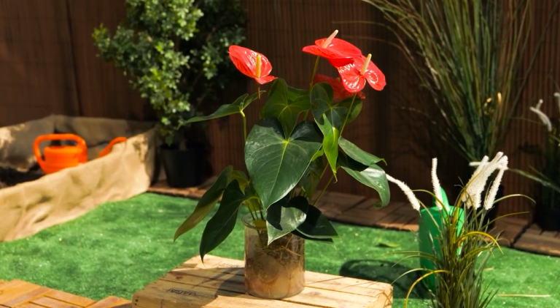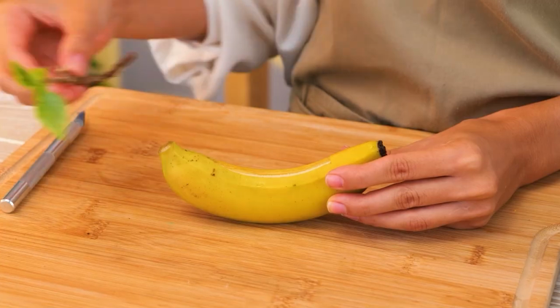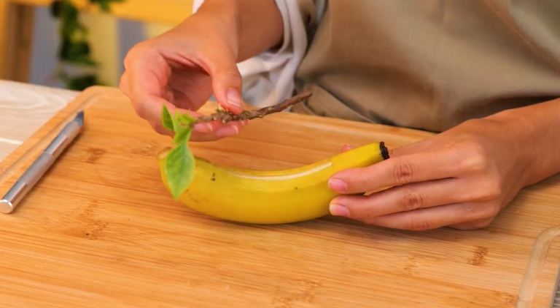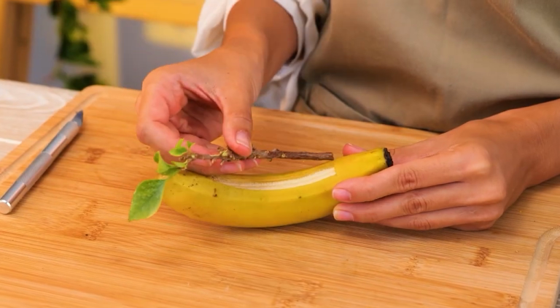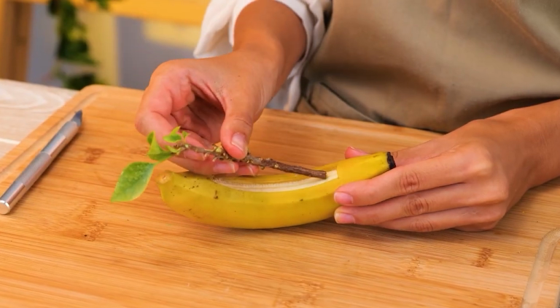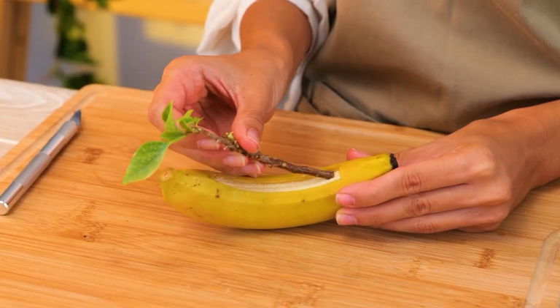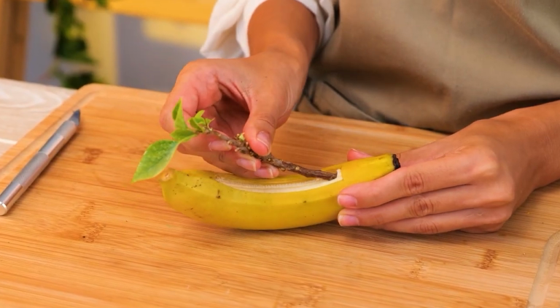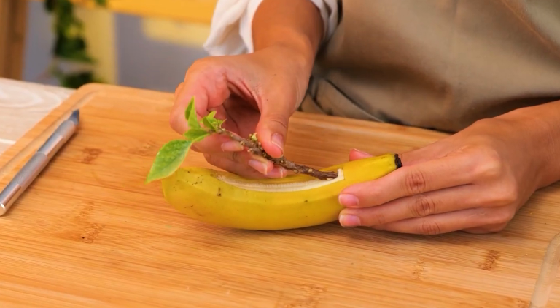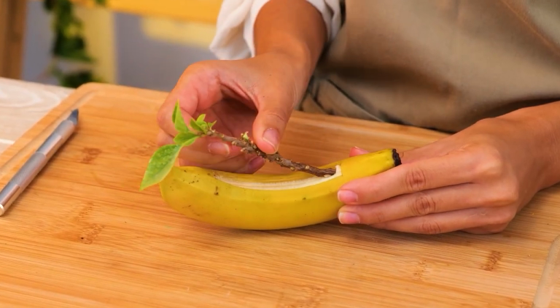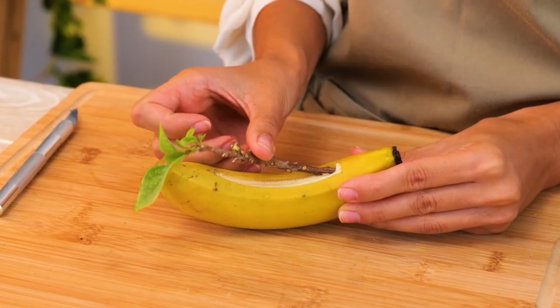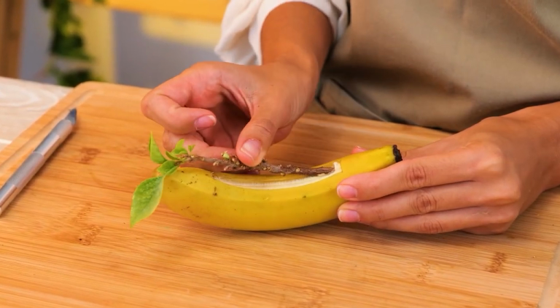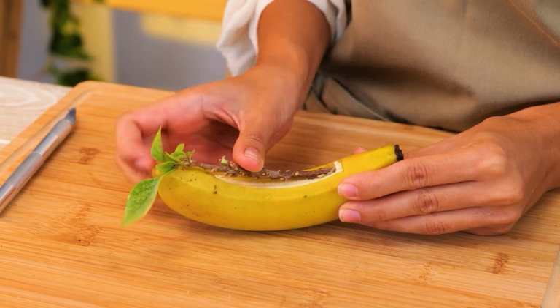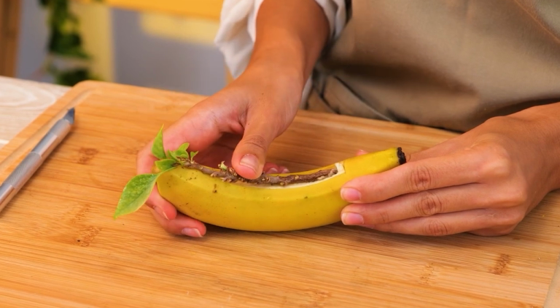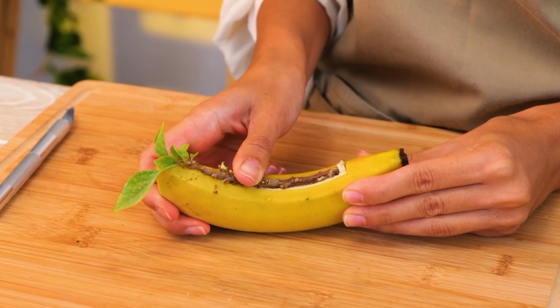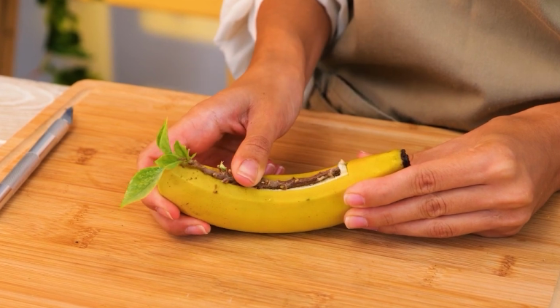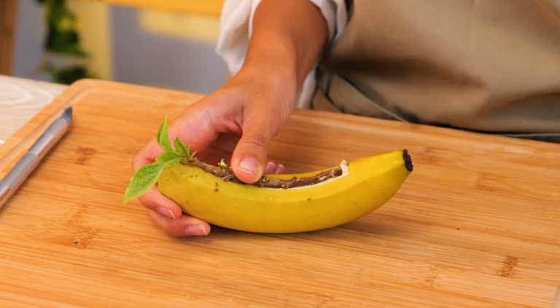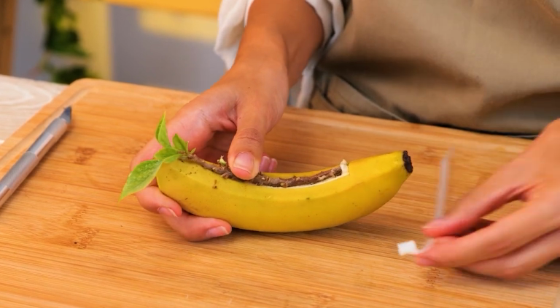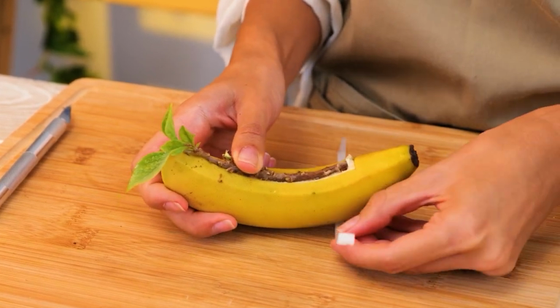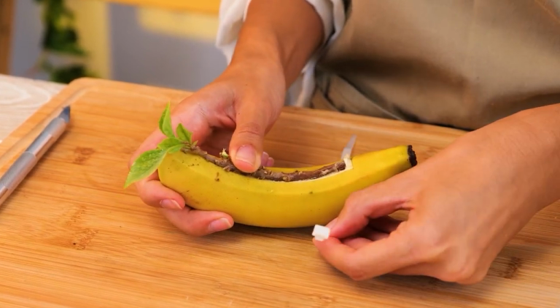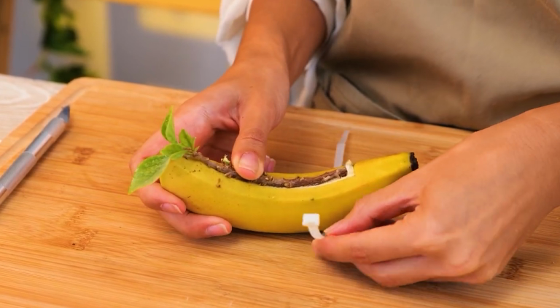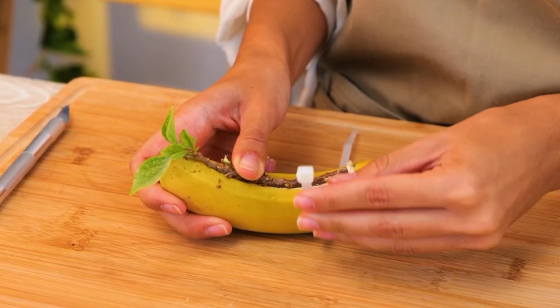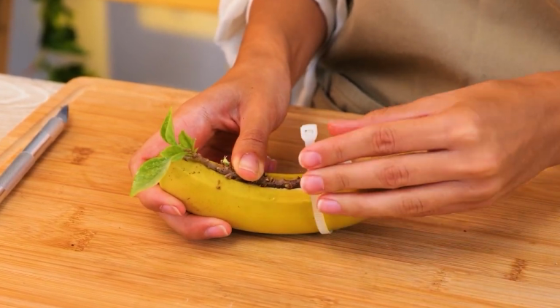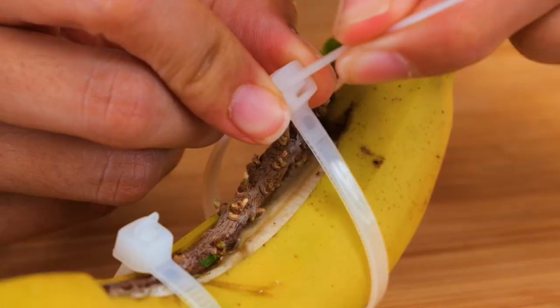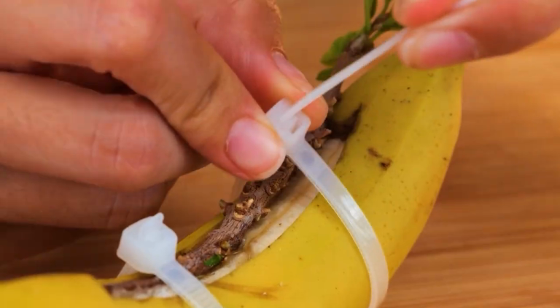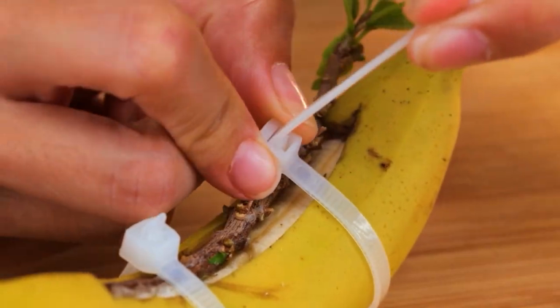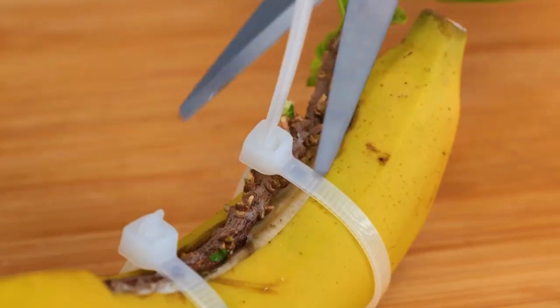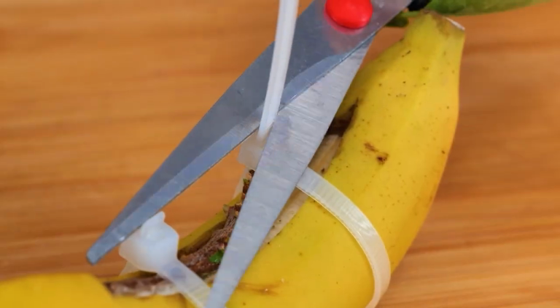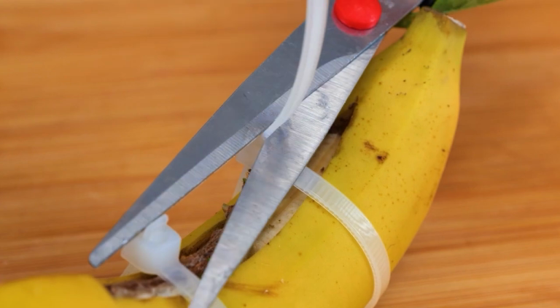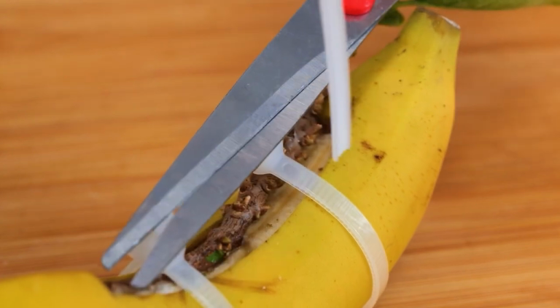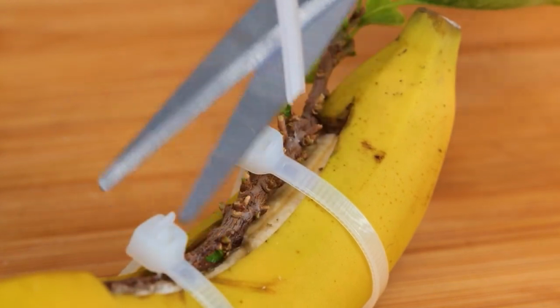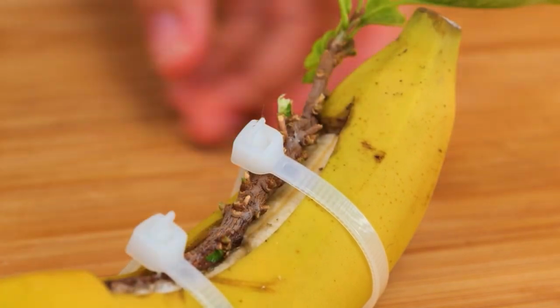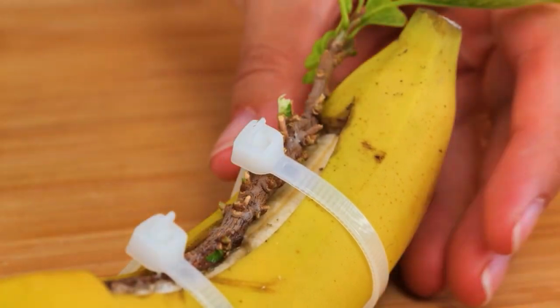Here's another hack to develop roots. Potassium in bananas acts as a stimulant. Beneficial bacteria from the peel adds nutrition.